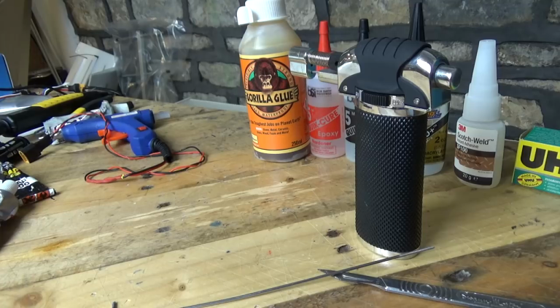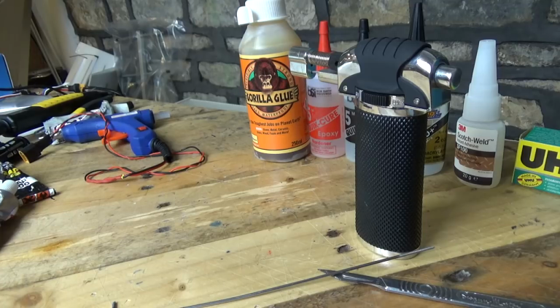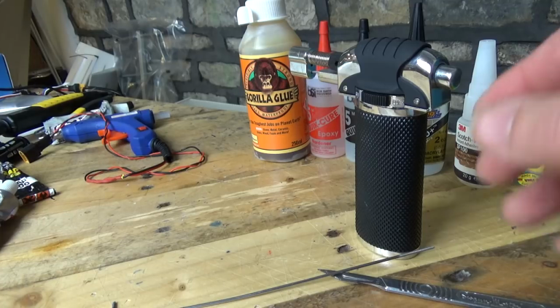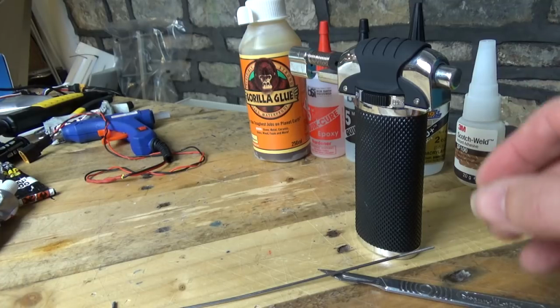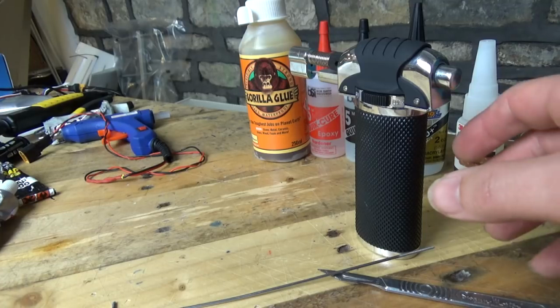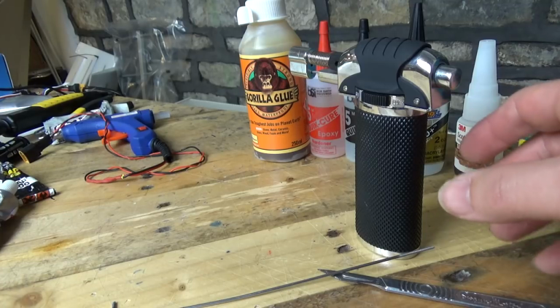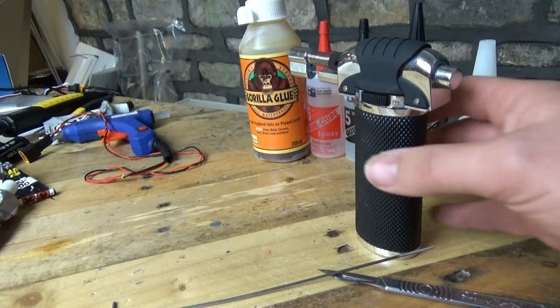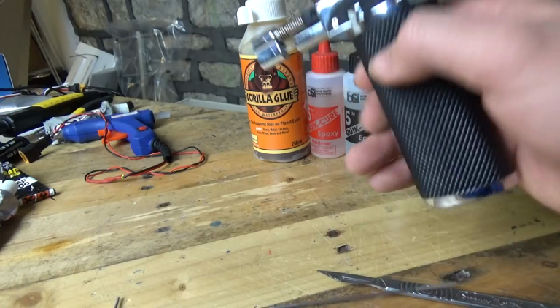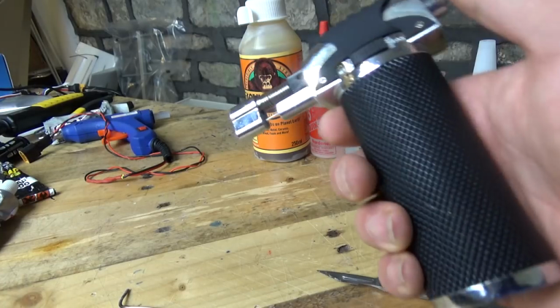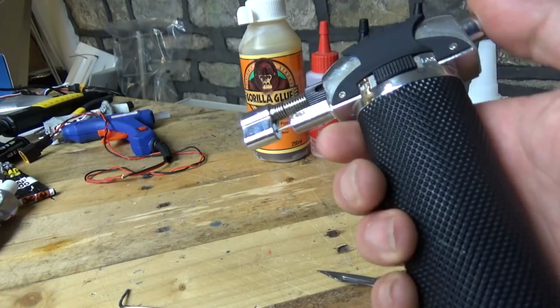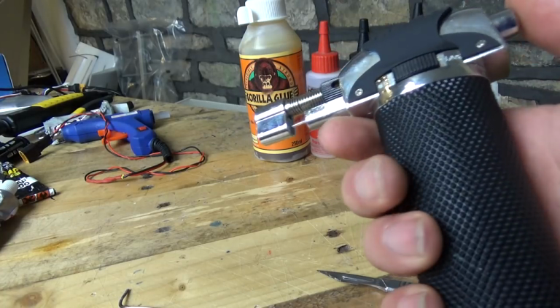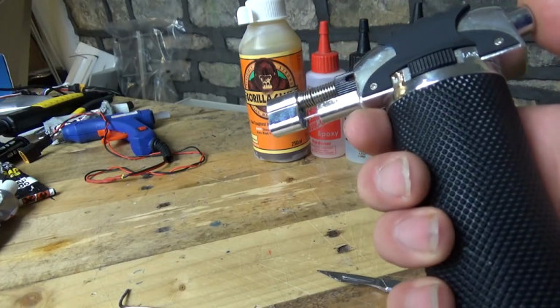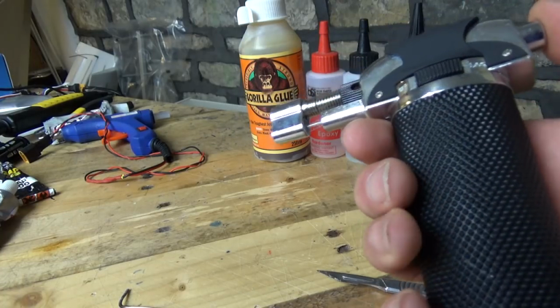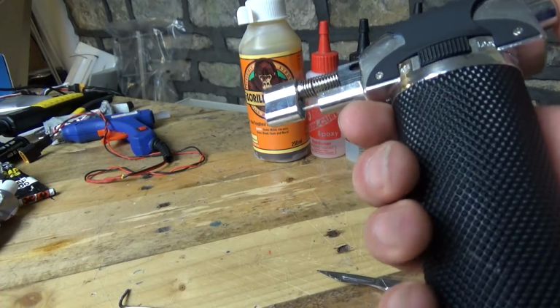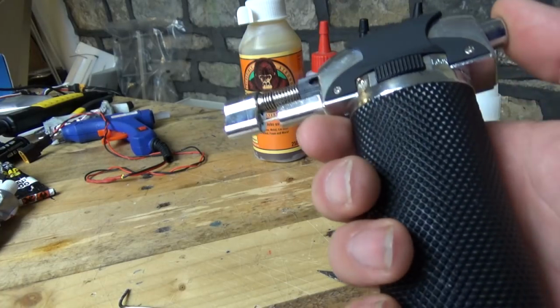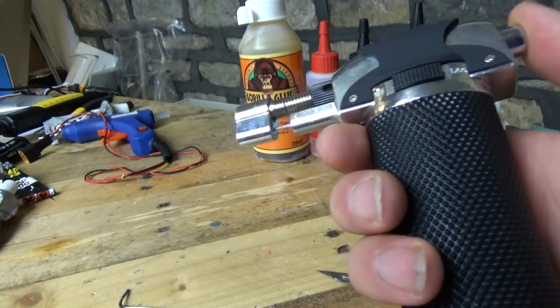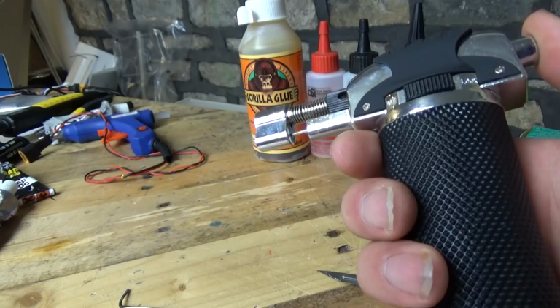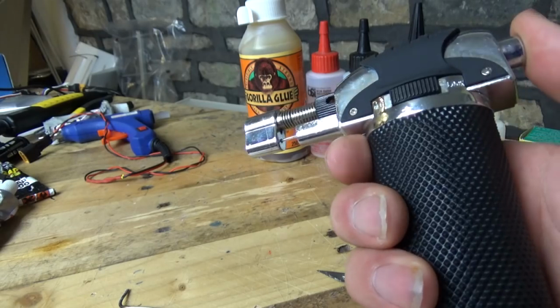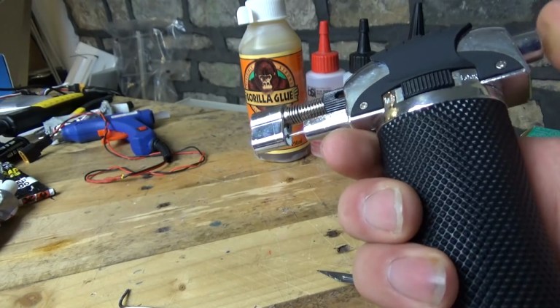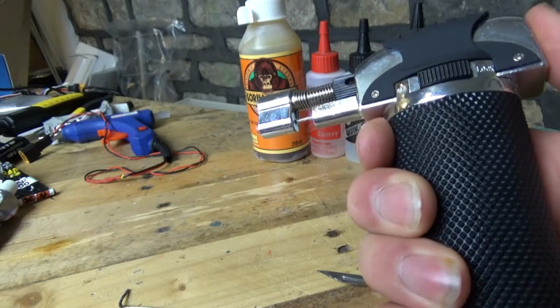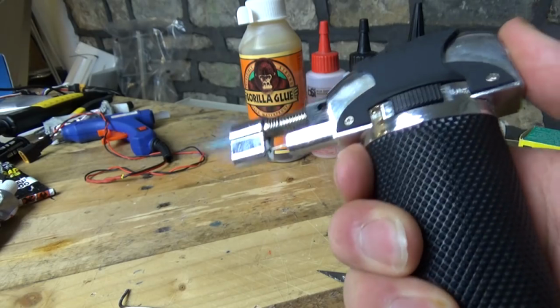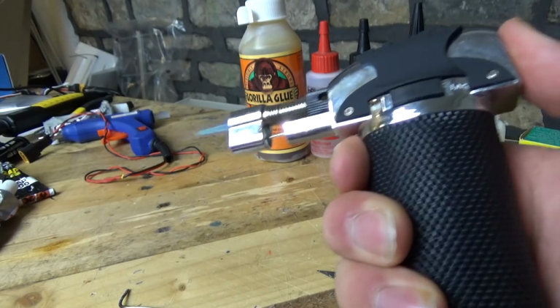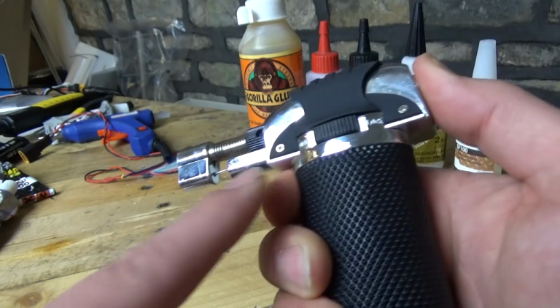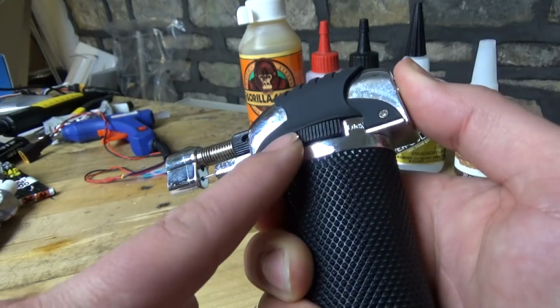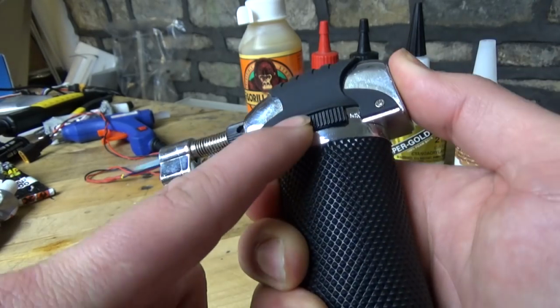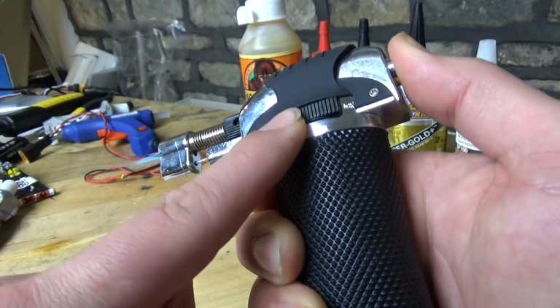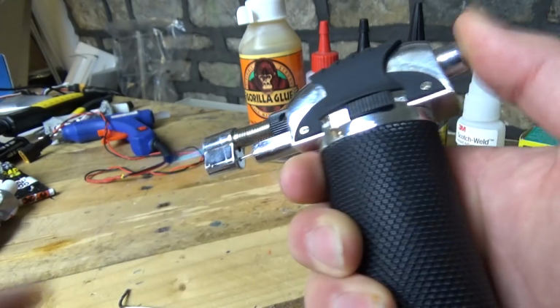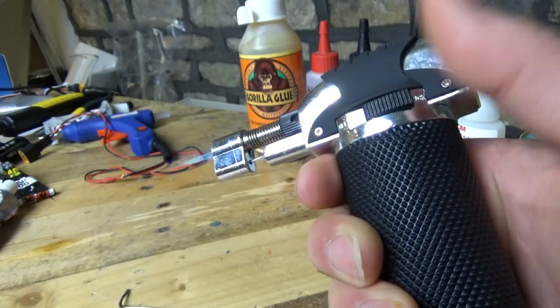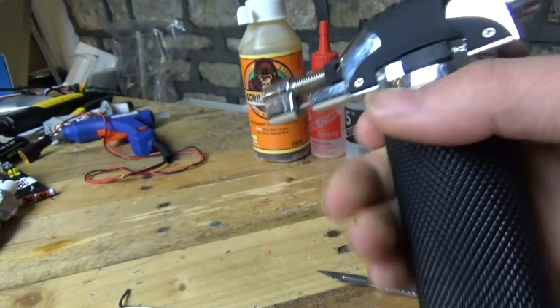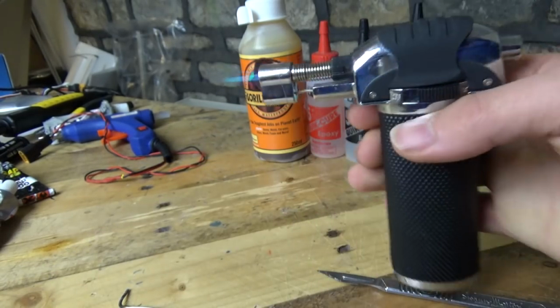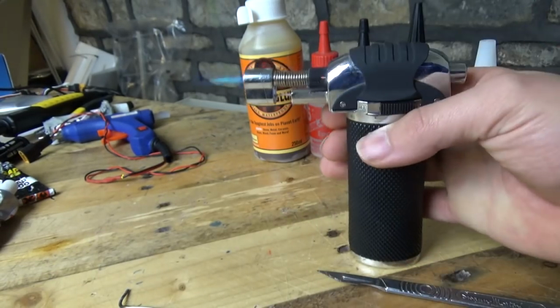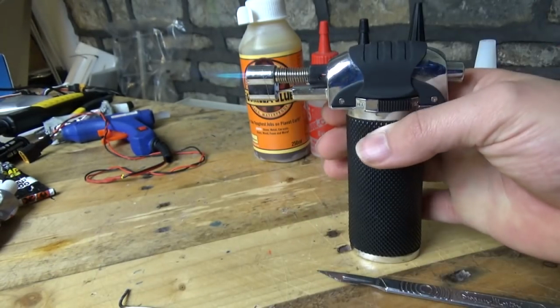Another tip for you: the one thing which I like about this one is that — and you need to go very careful with this — is that once you've lit it, you can use this switch on the side and then it stays lit.